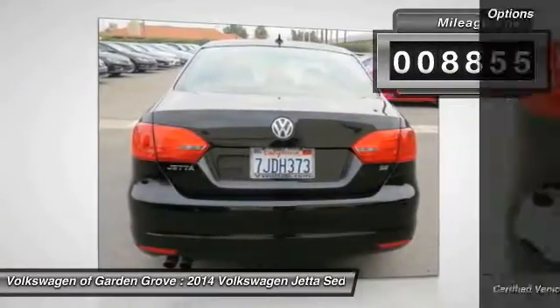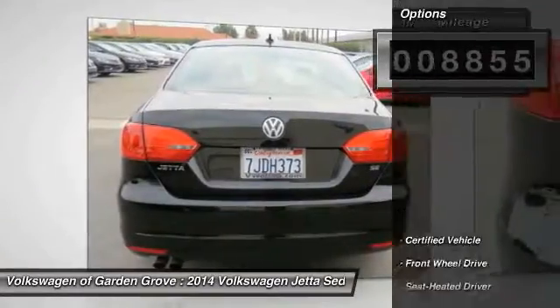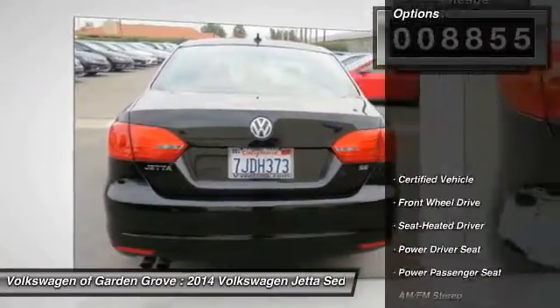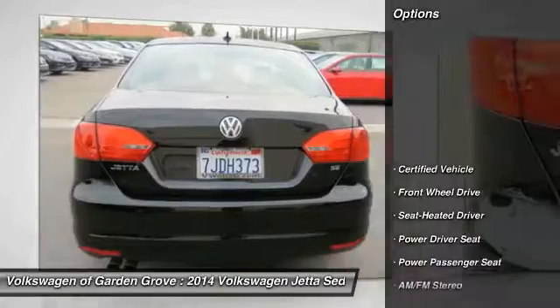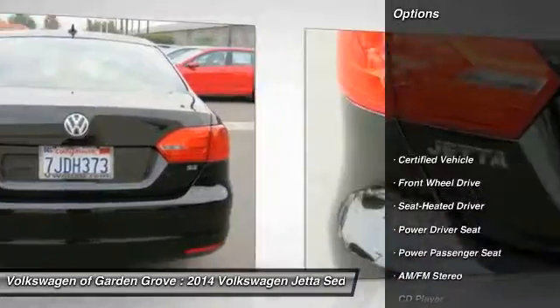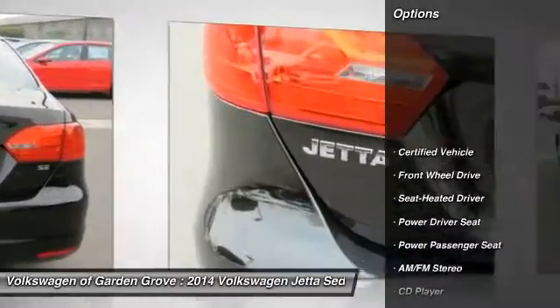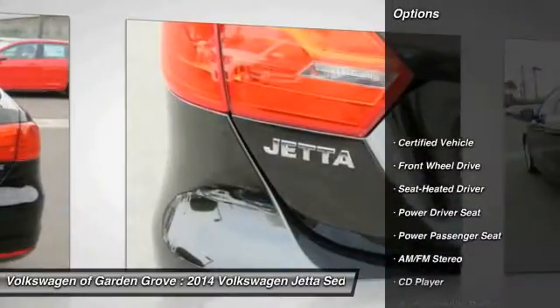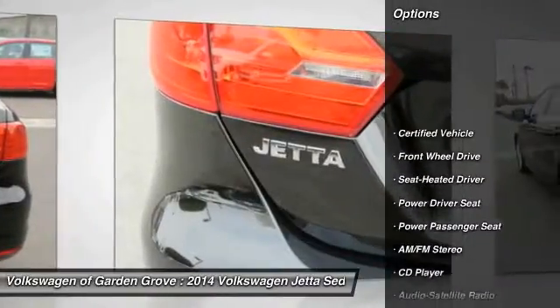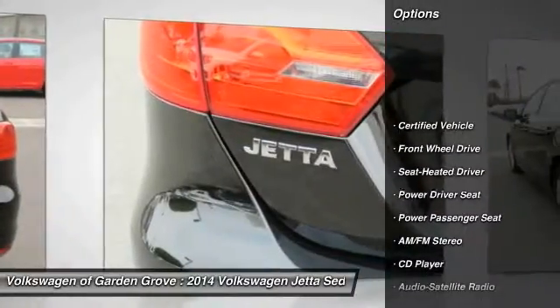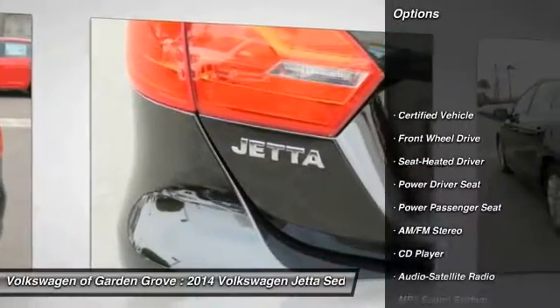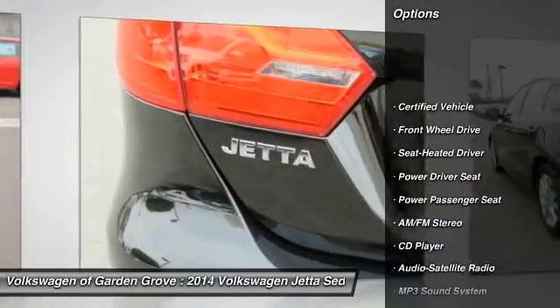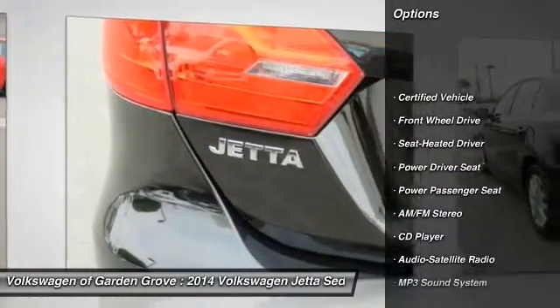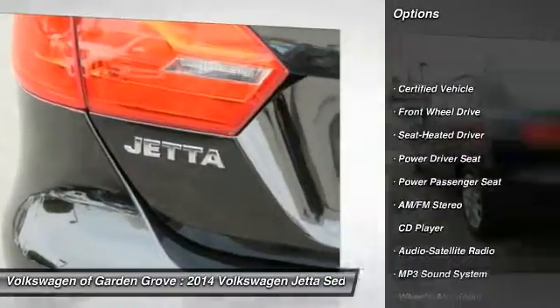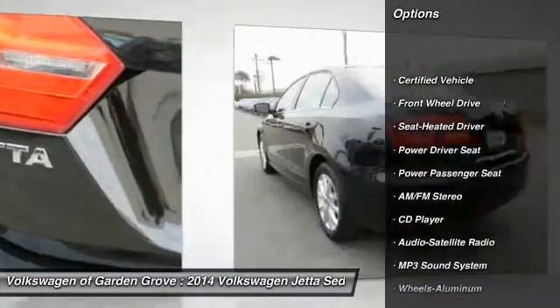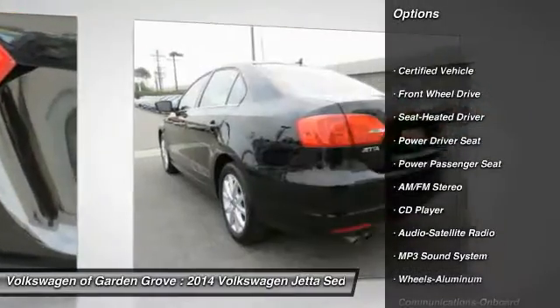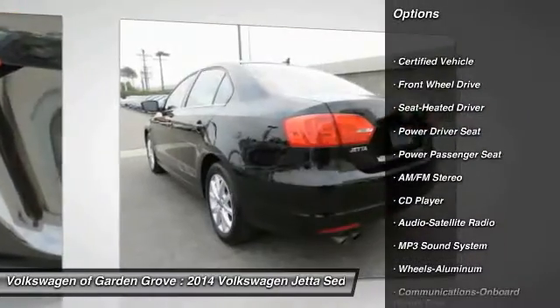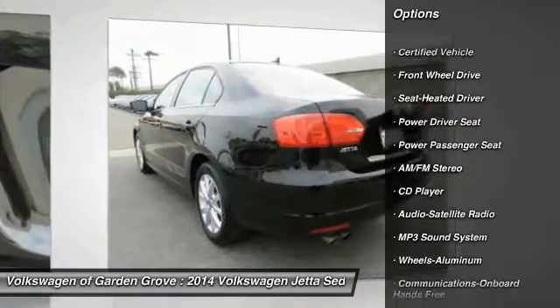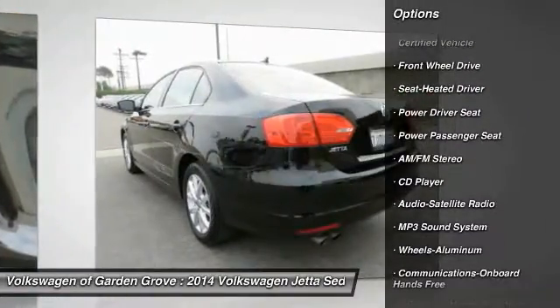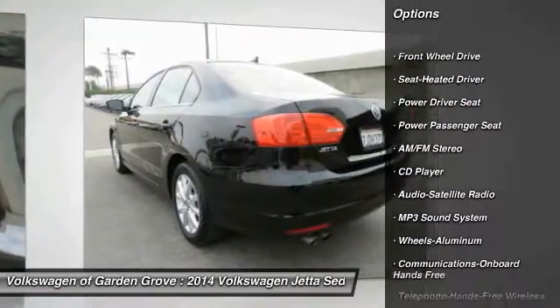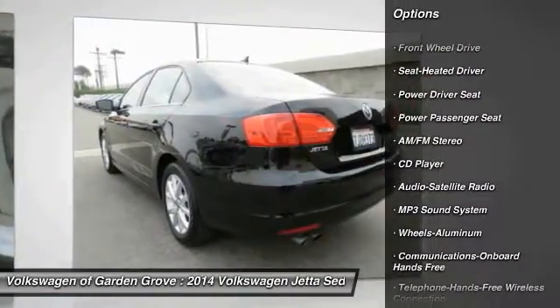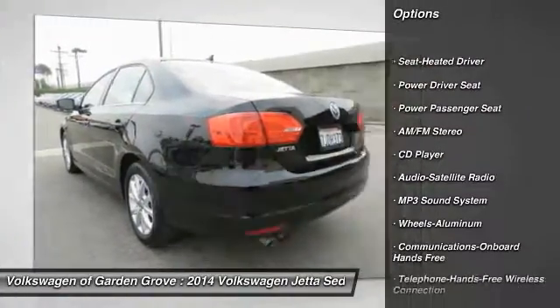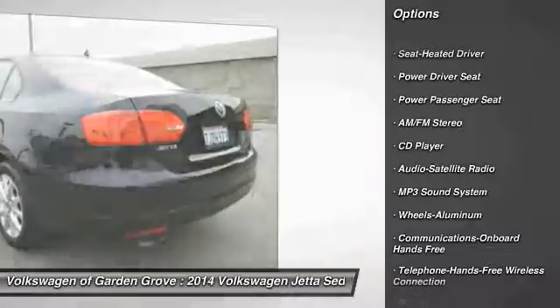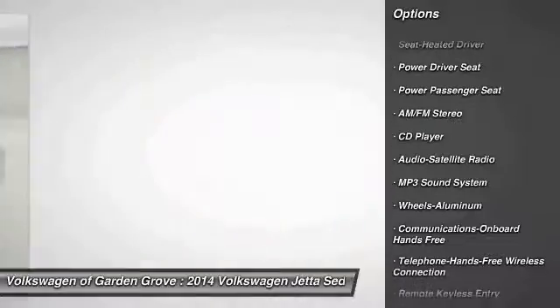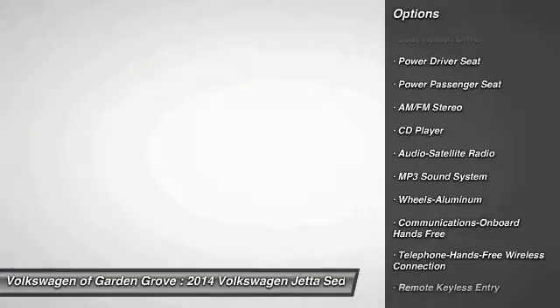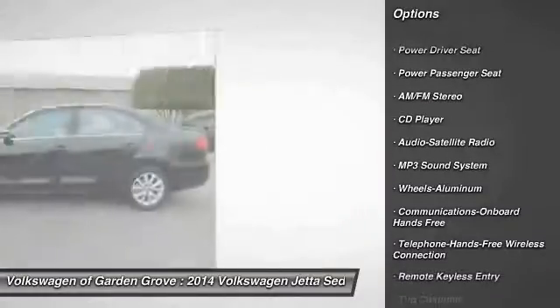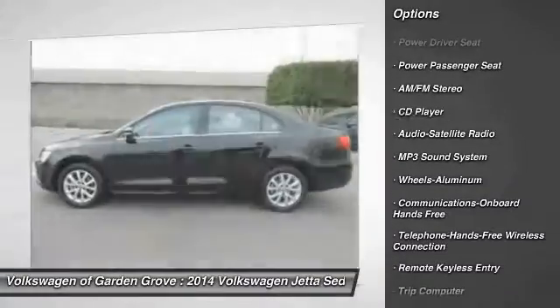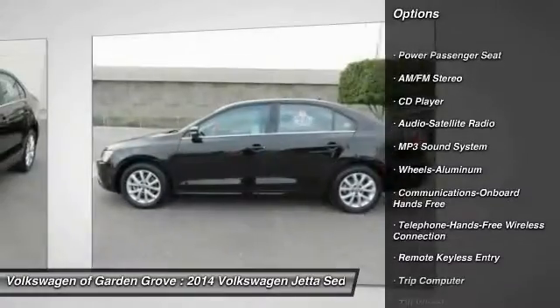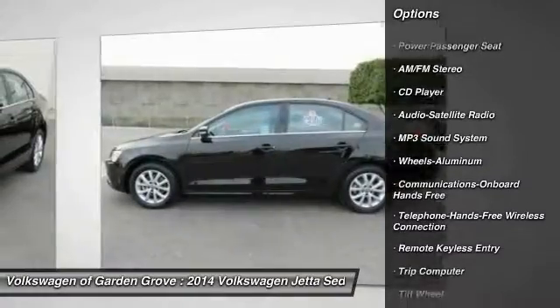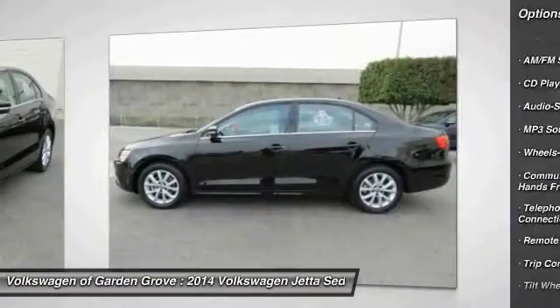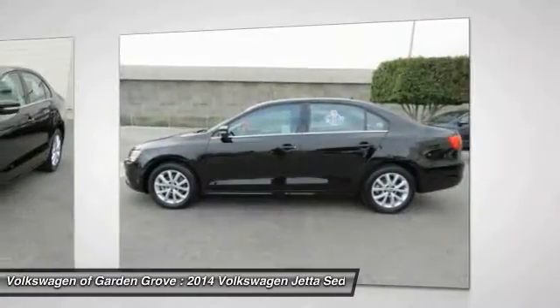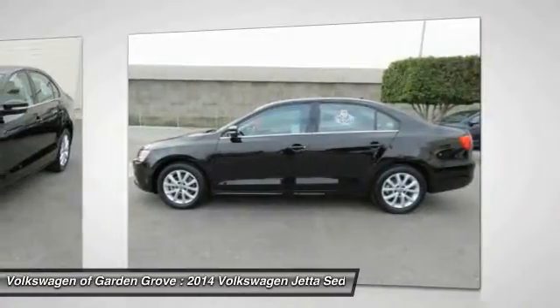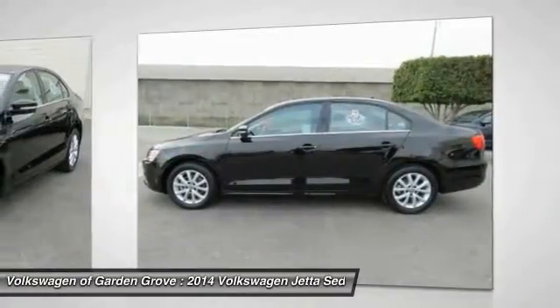Anti-lock braking system. Traction control. Power passenger seat. Air conditioning. Bluetooth wireless data link for hands-free phone. Power steering.